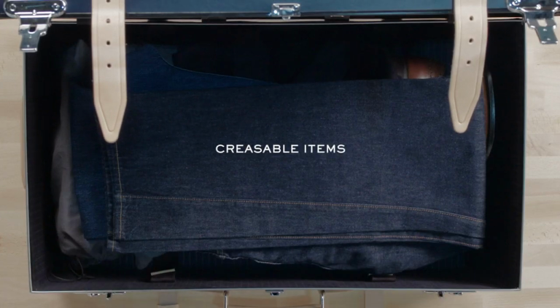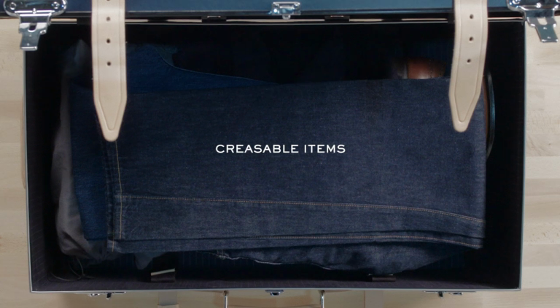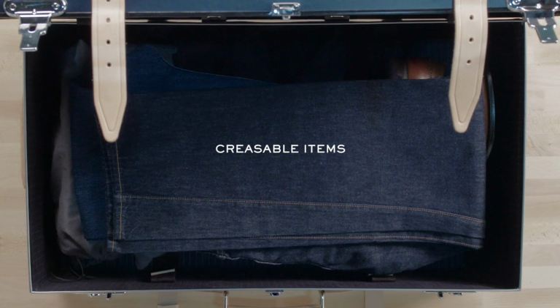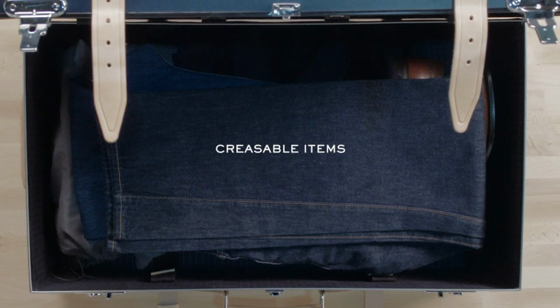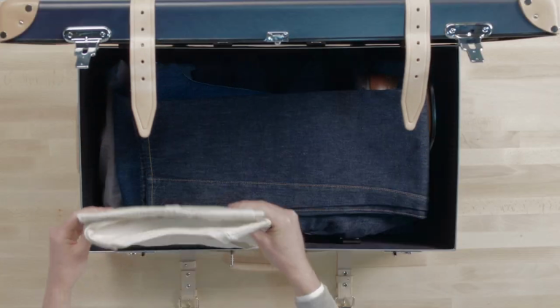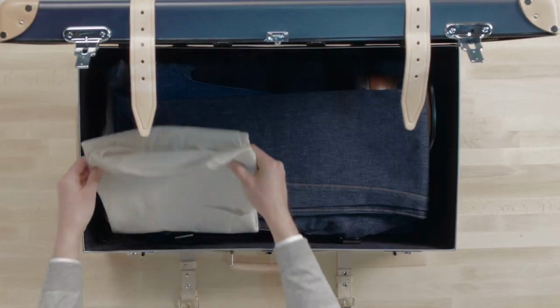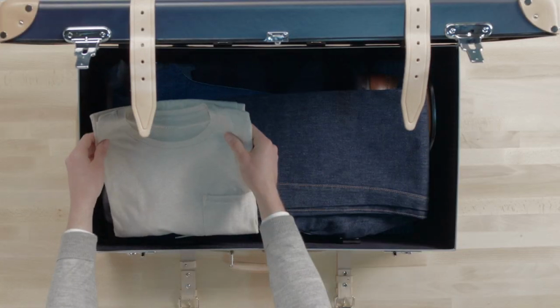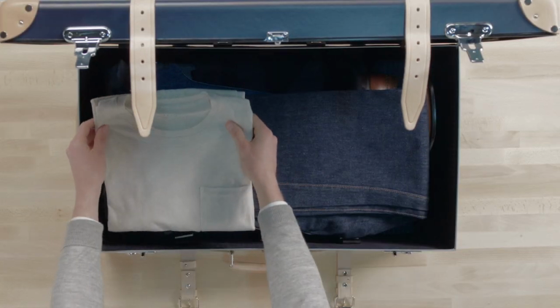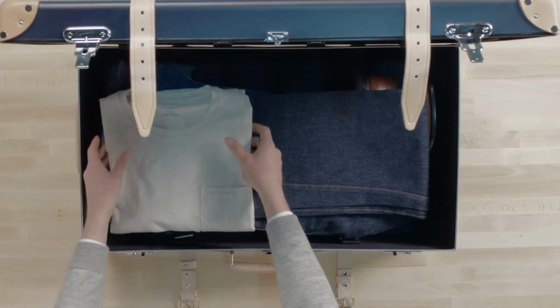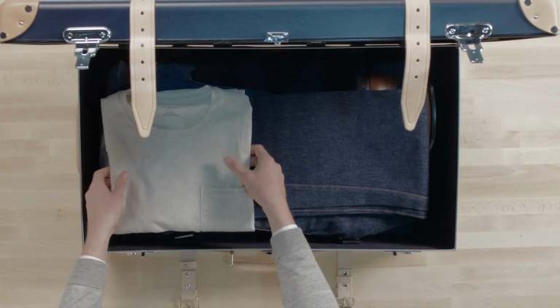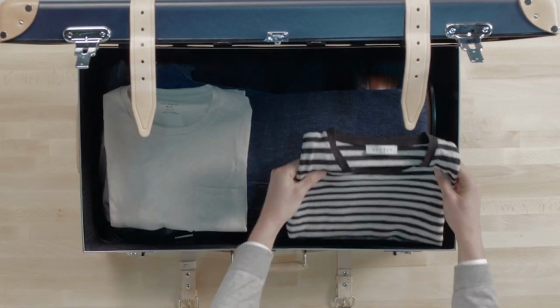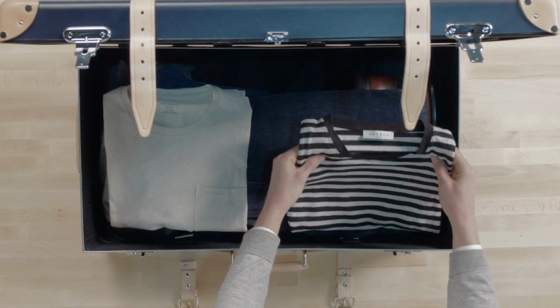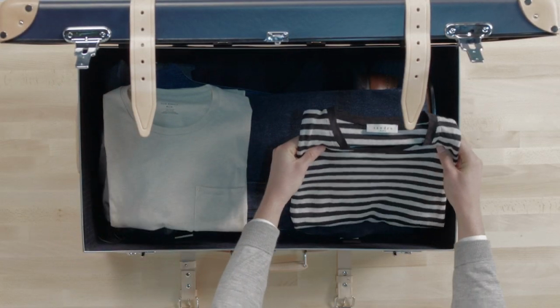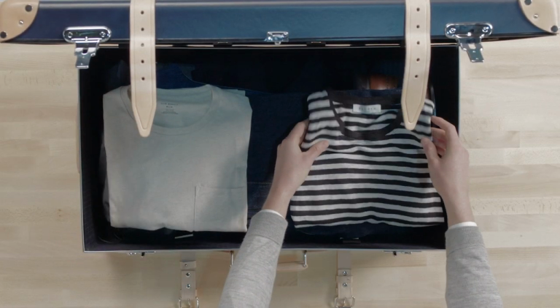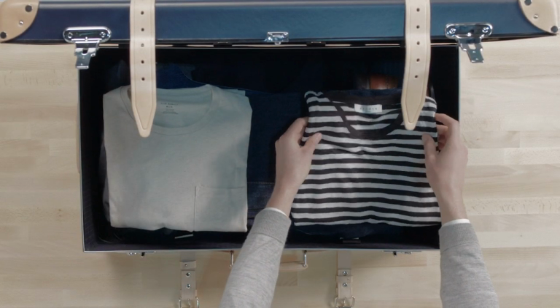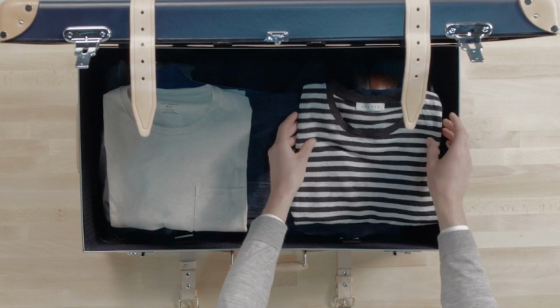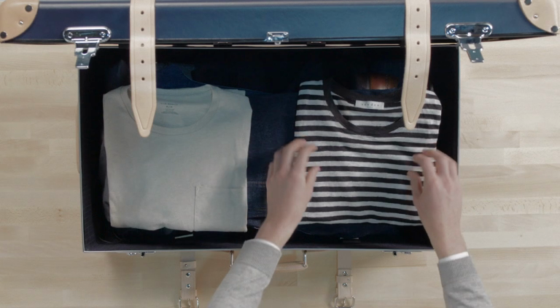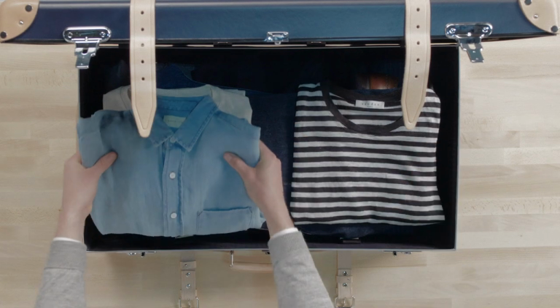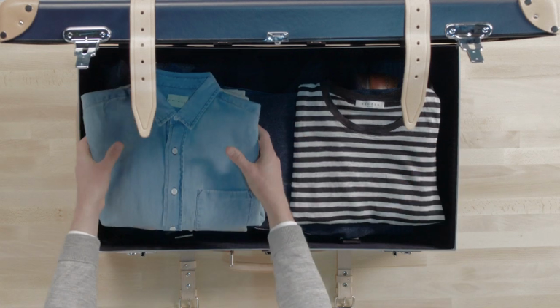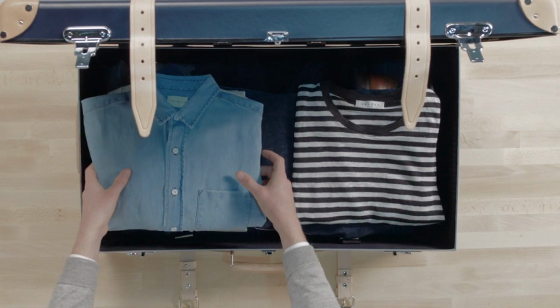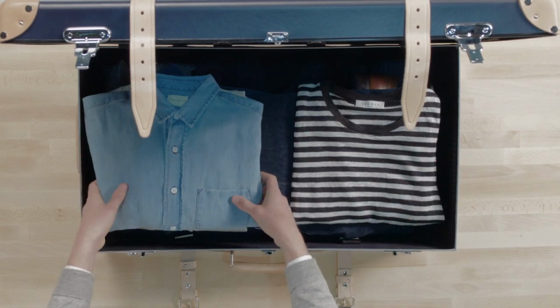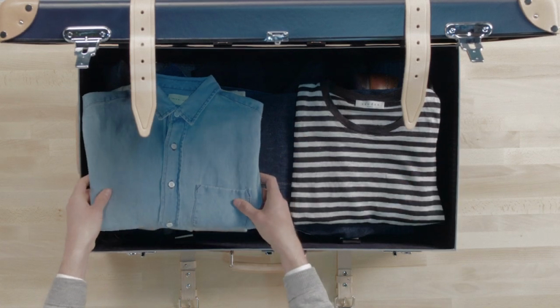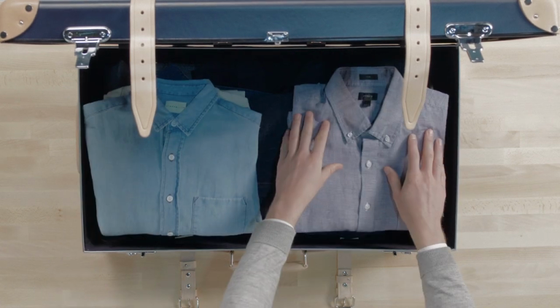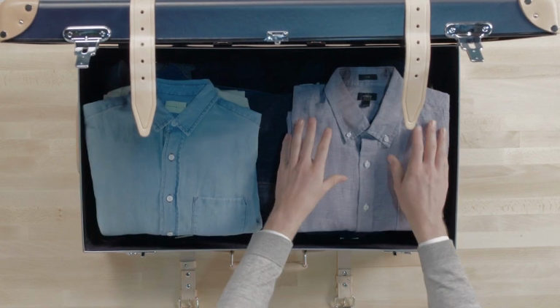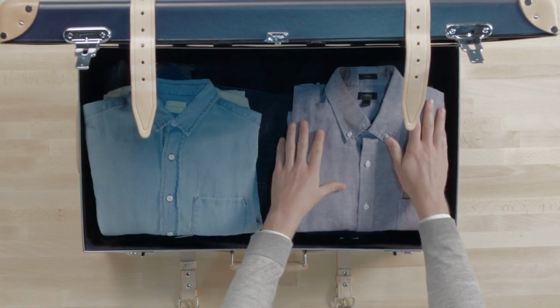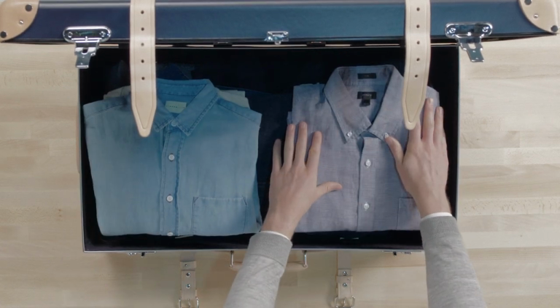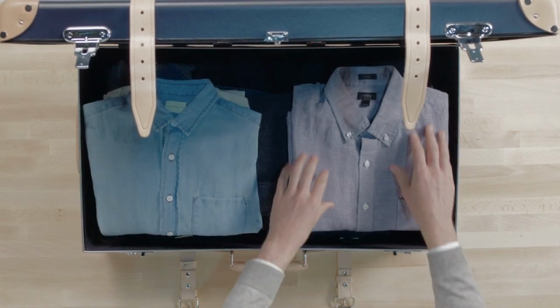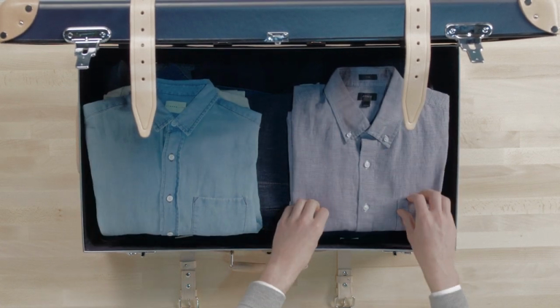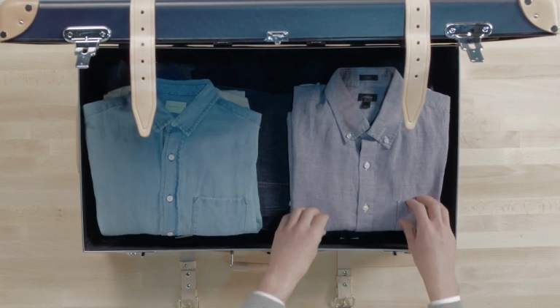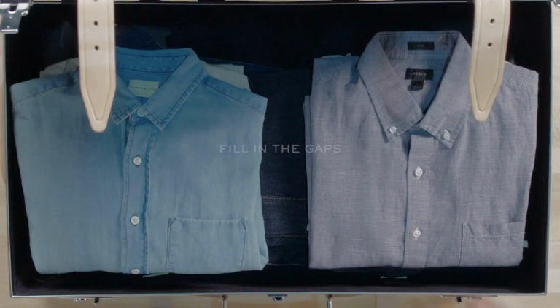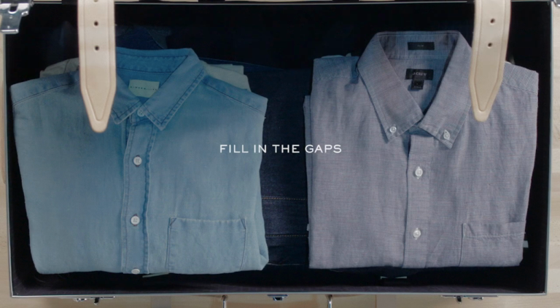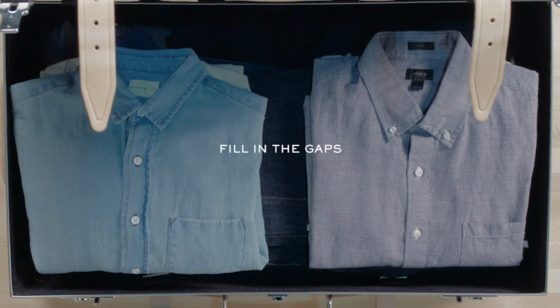Creasable items. Layer your t-shirts over the top, creating an even surface. Then place your ironed shirts on top. These should be the last things you pack to protect them from creasing.